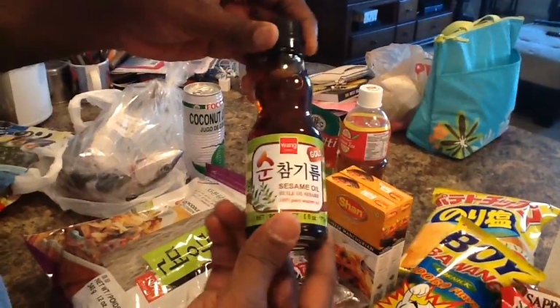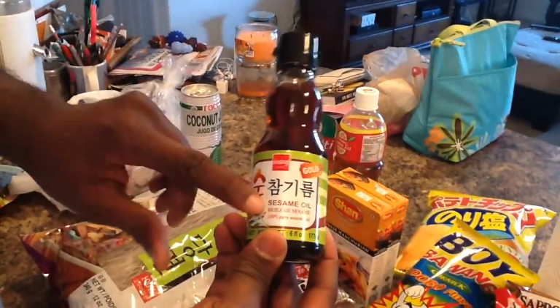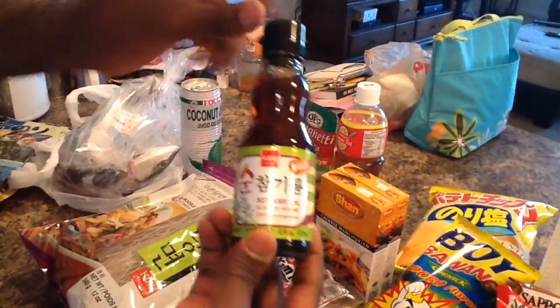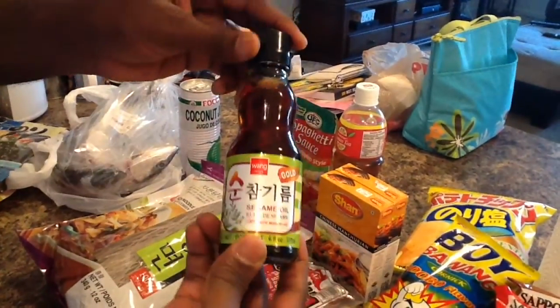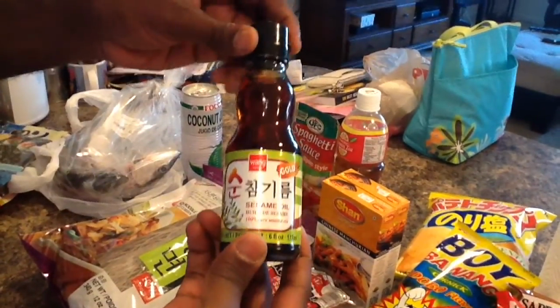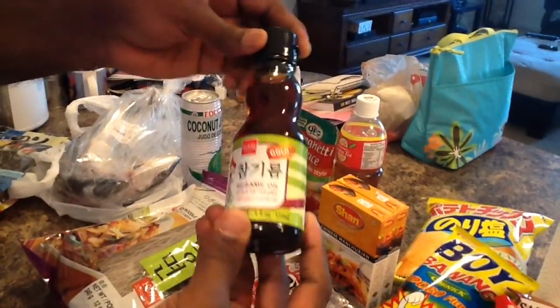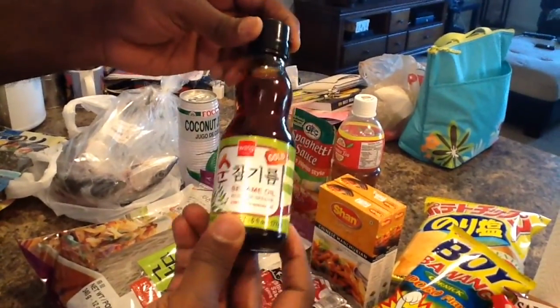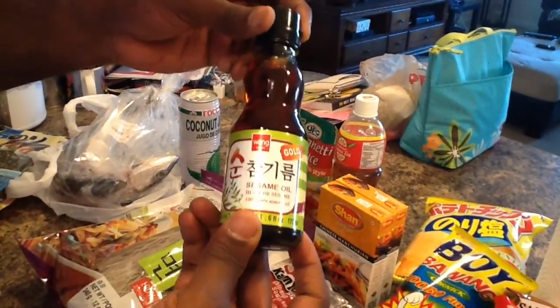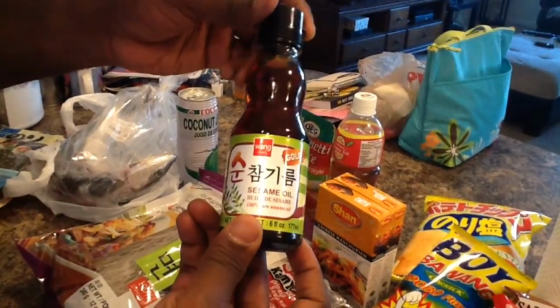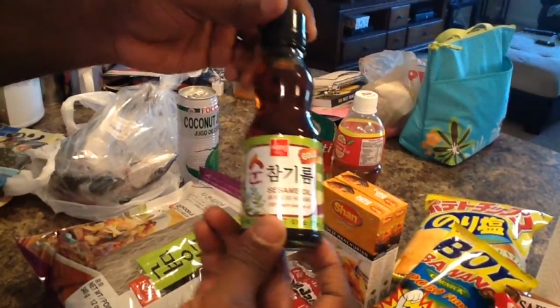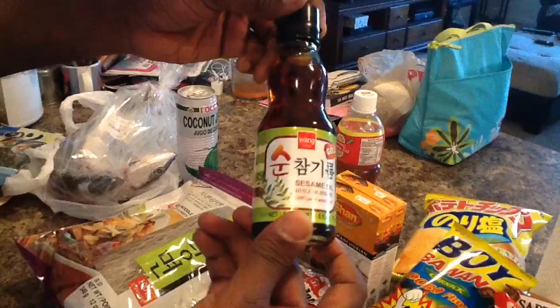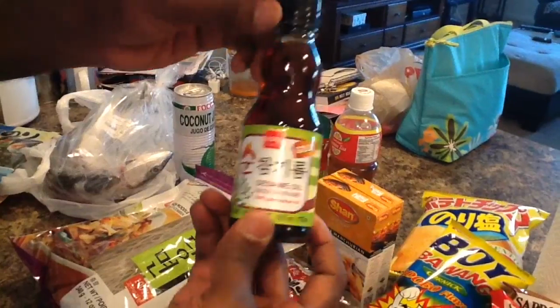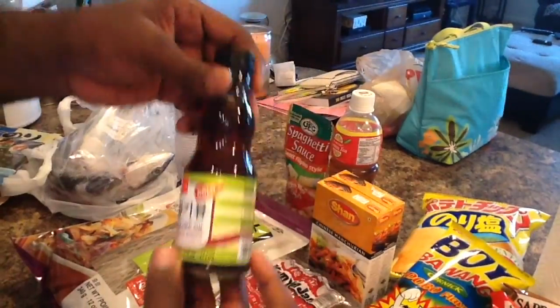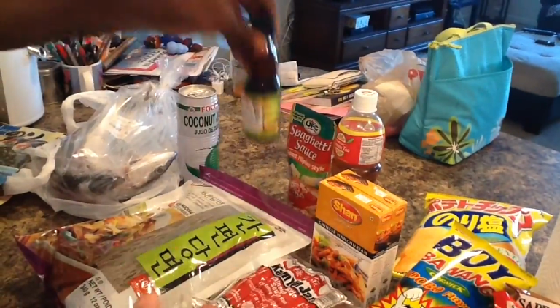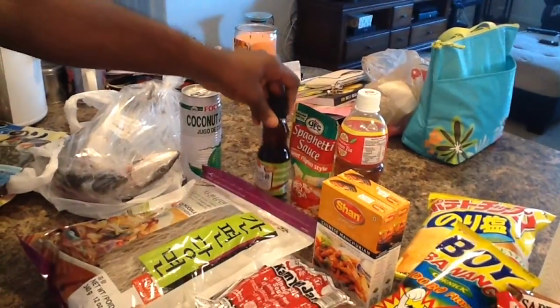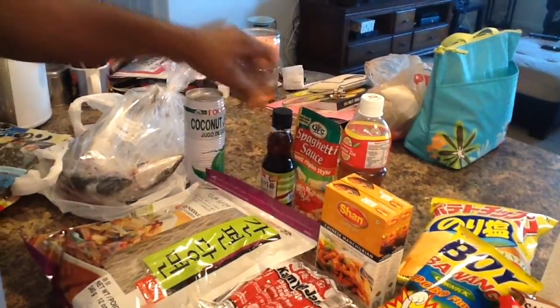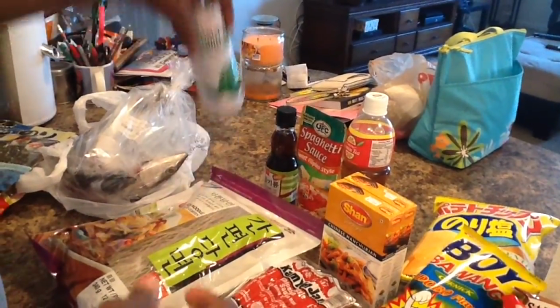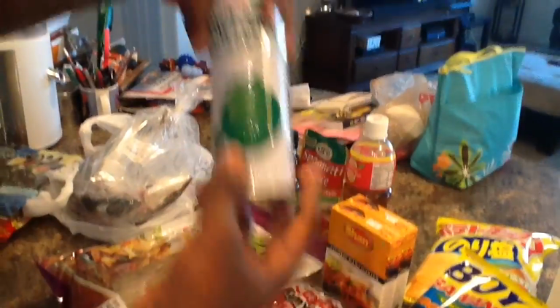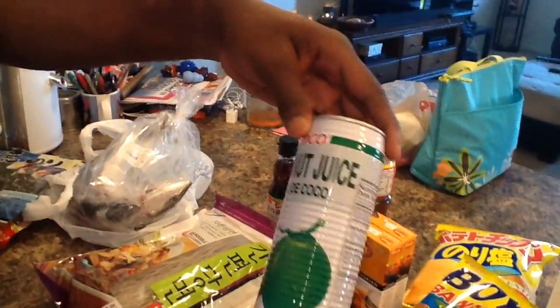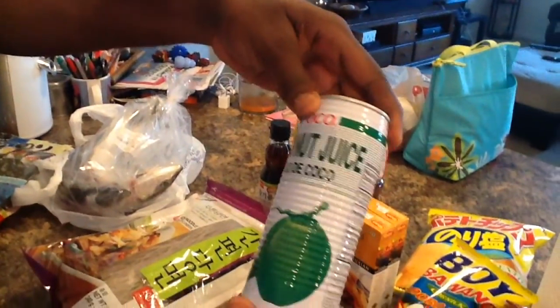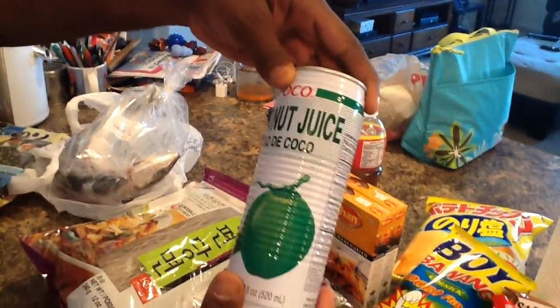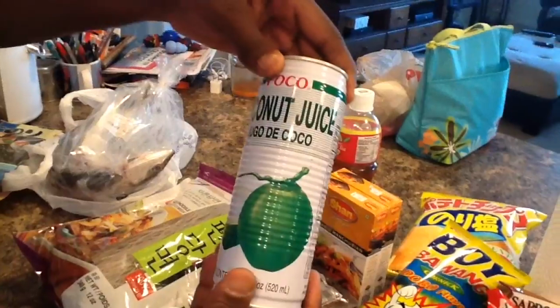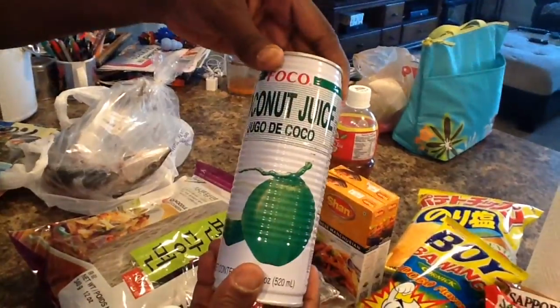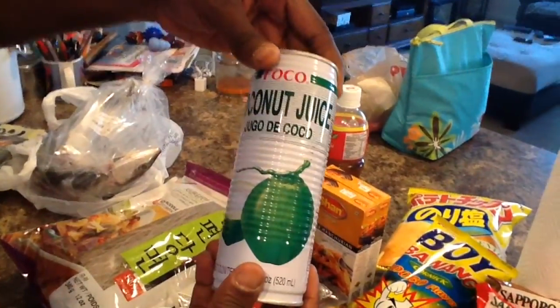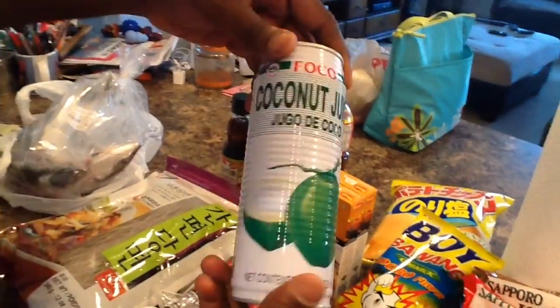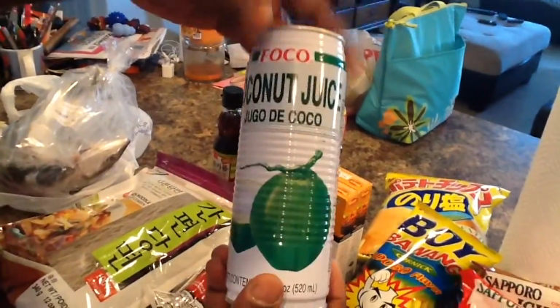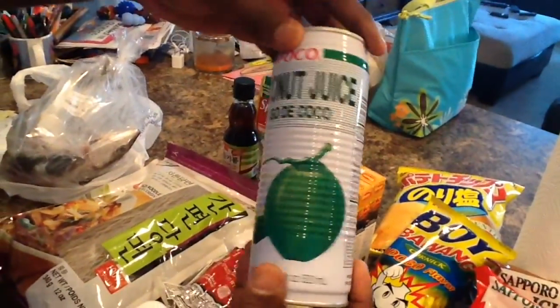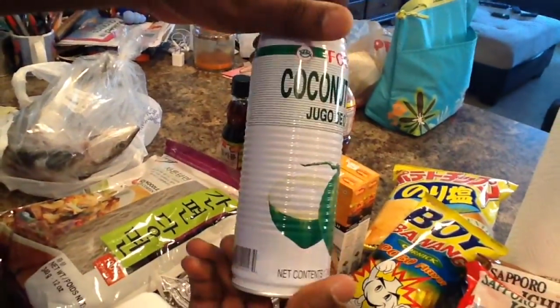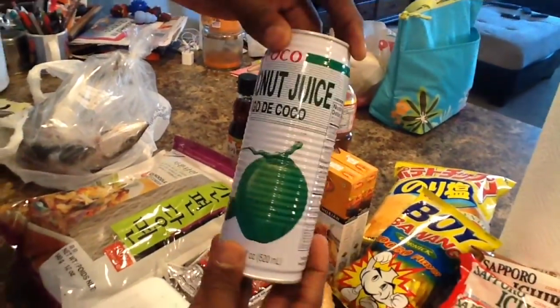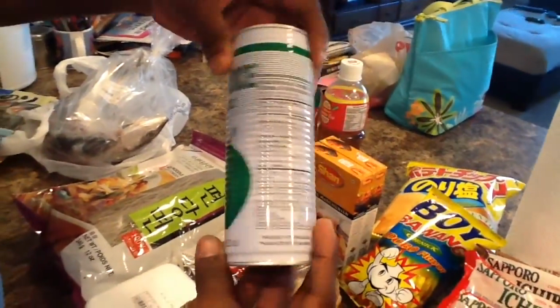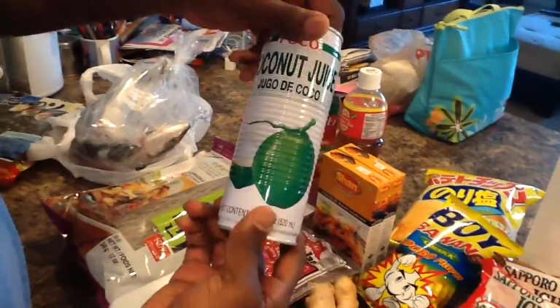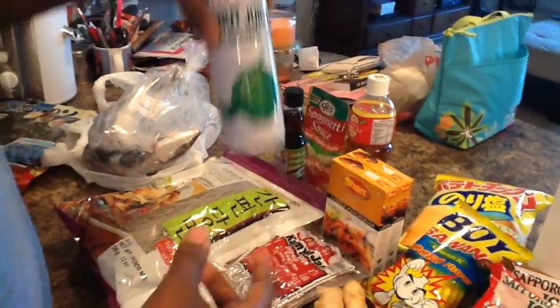This is sesame oil. She uses this for various things. I don't ever watch her pour it in there — she just cooks with it, but I know it's good. She got her some coconut juice. Is it different from coconut water? Well, this is coconut juice — she likes those.